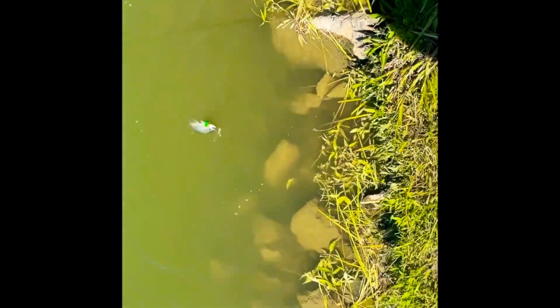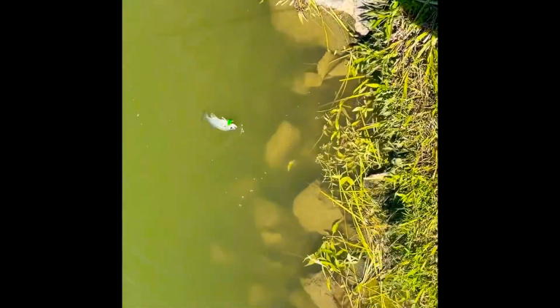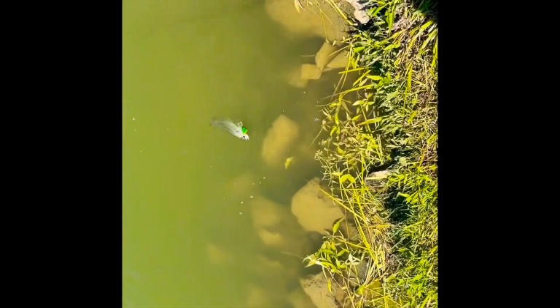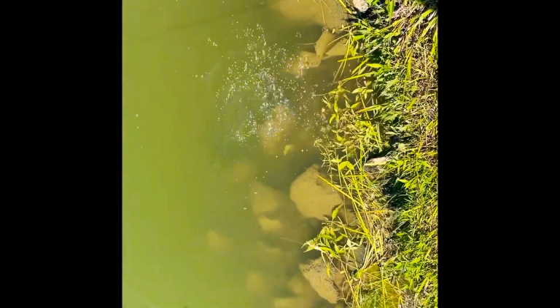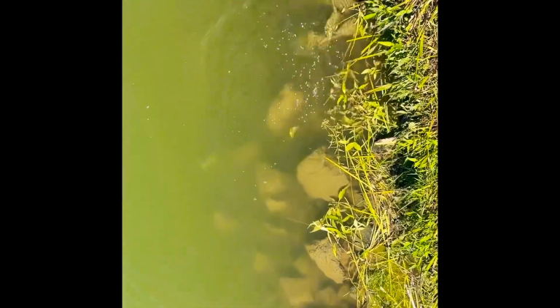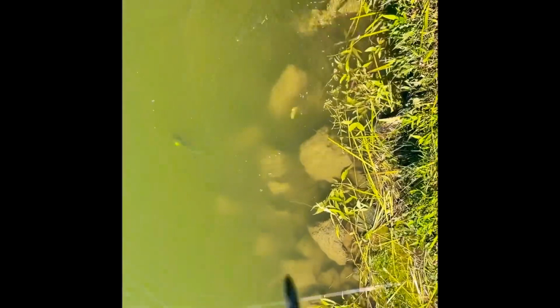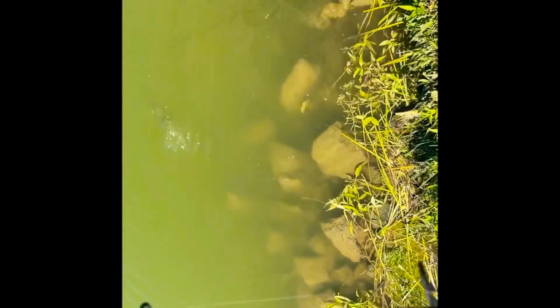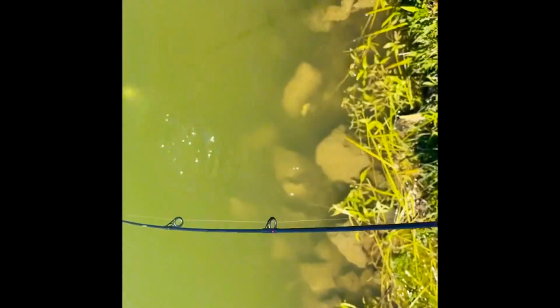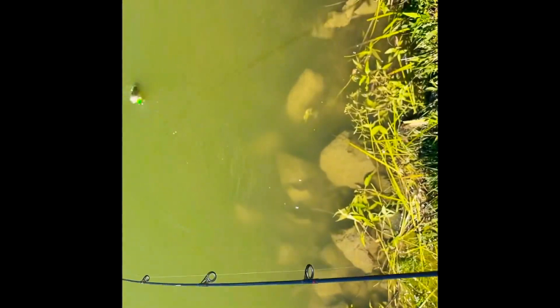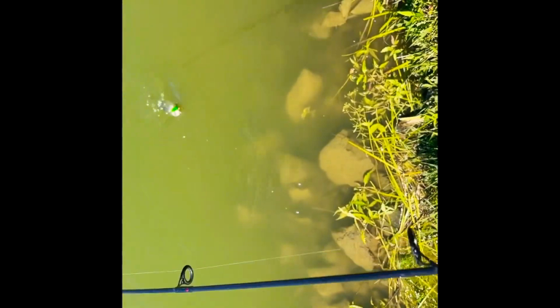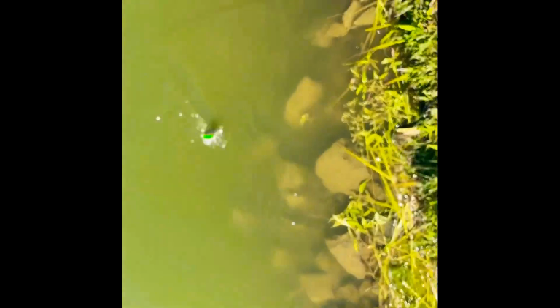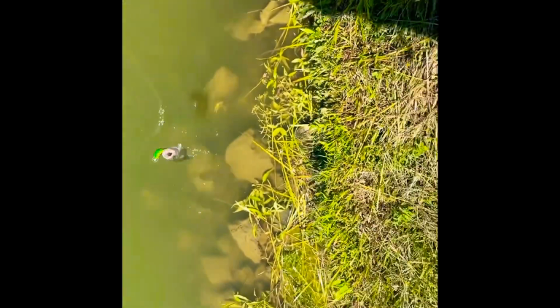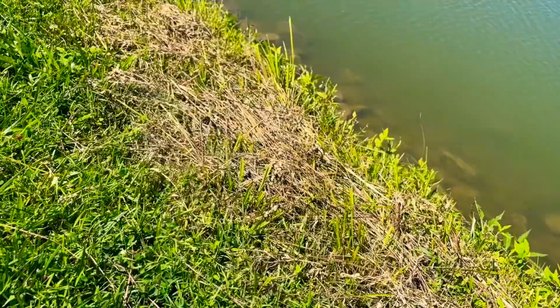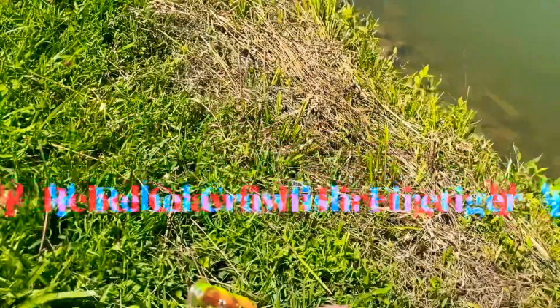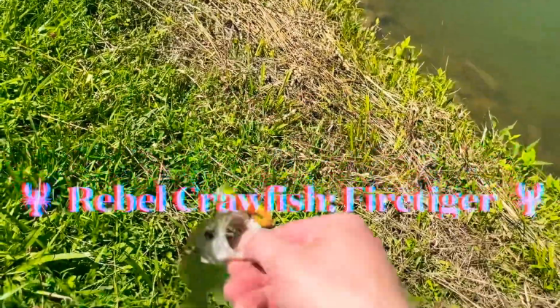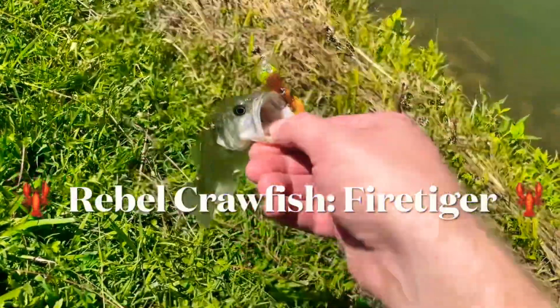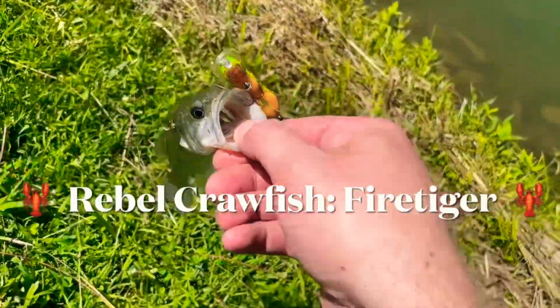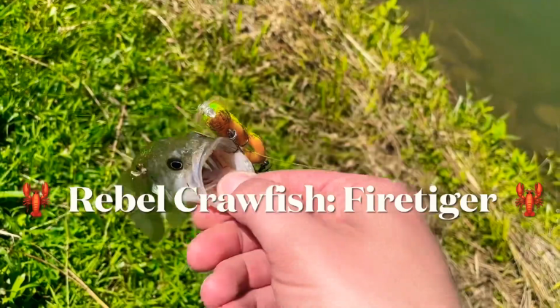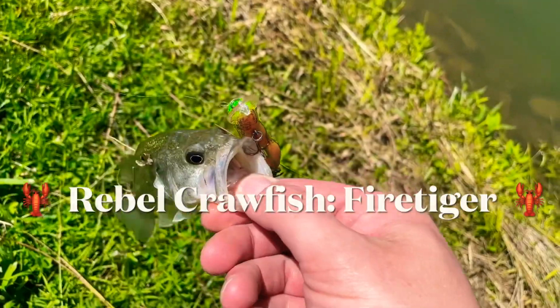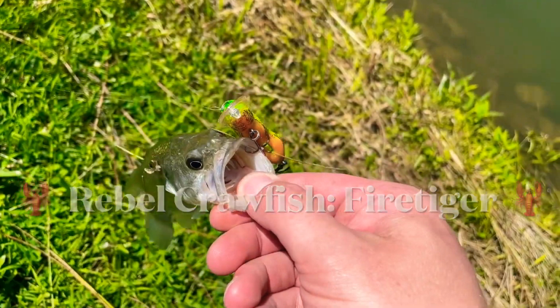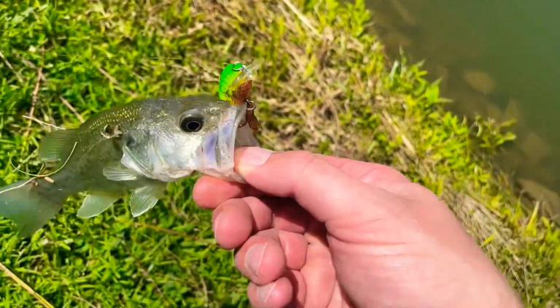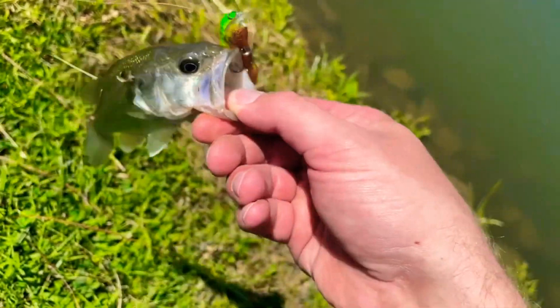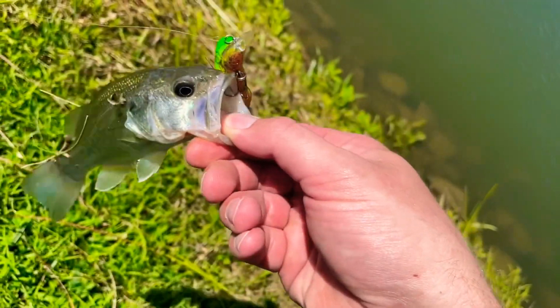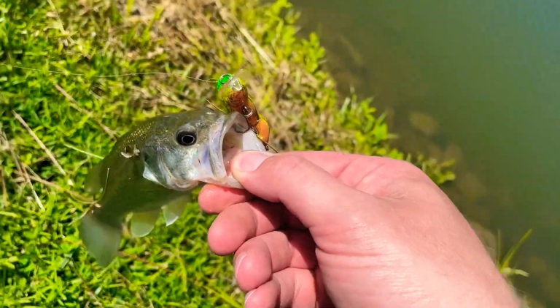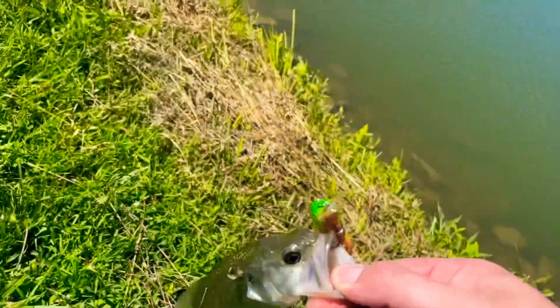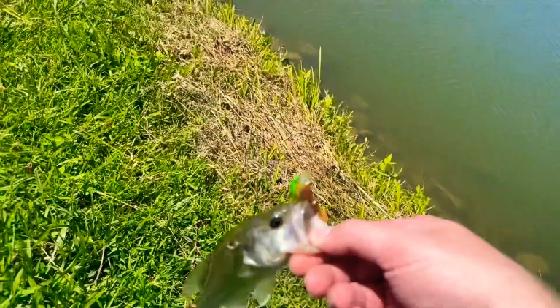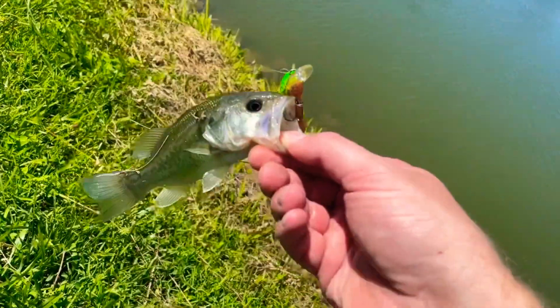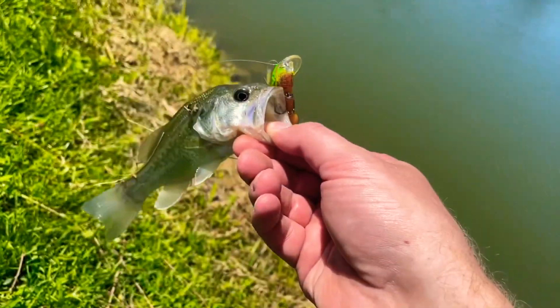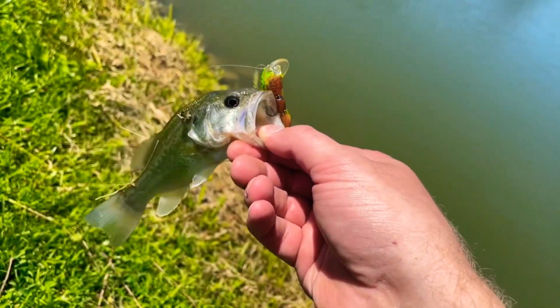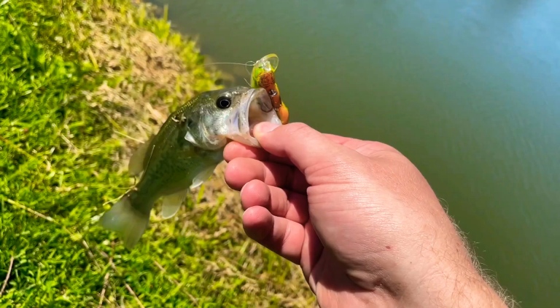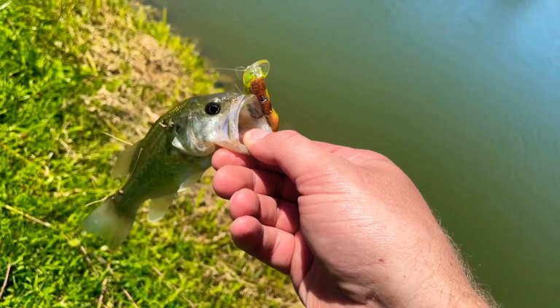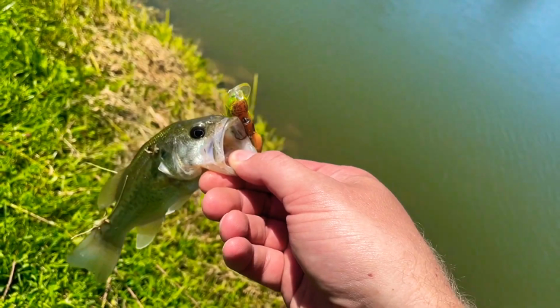It's not much, but it's something — a little bass! I think that's a Rebel Crawdad lure. It's a tiny little largemouth bass, buddy. What do you think? Think we can catch a bigger one?